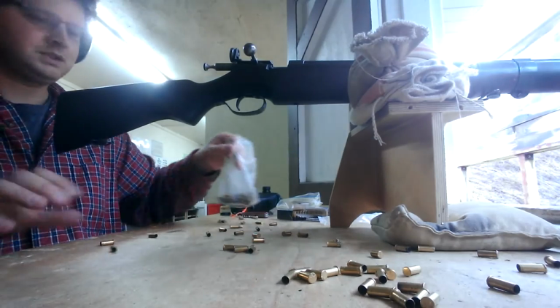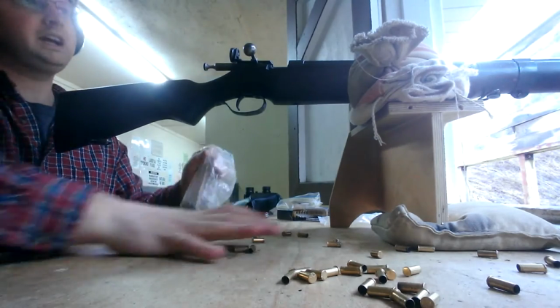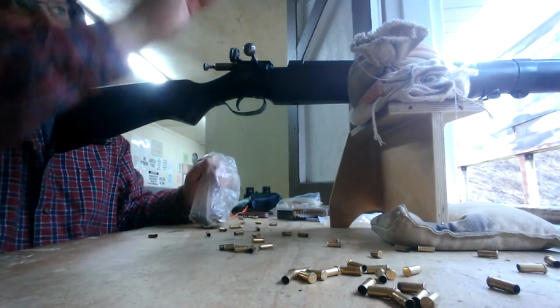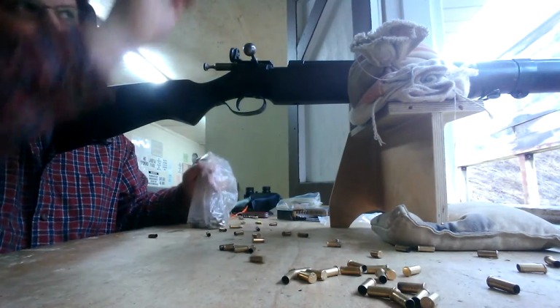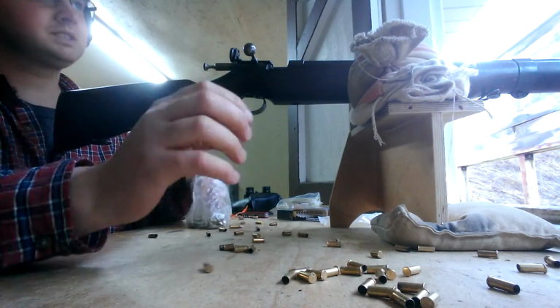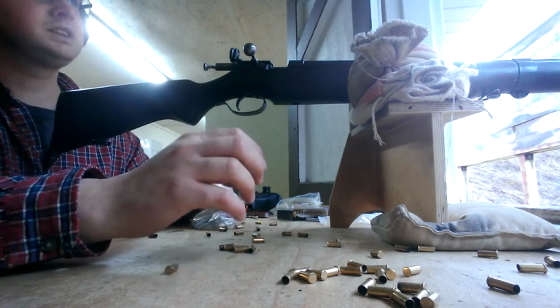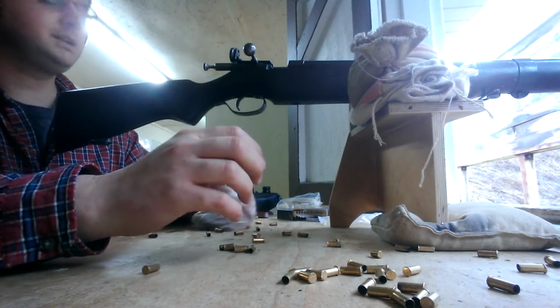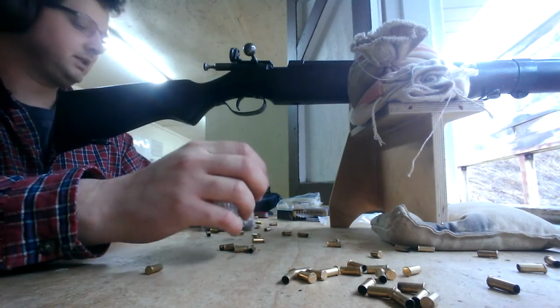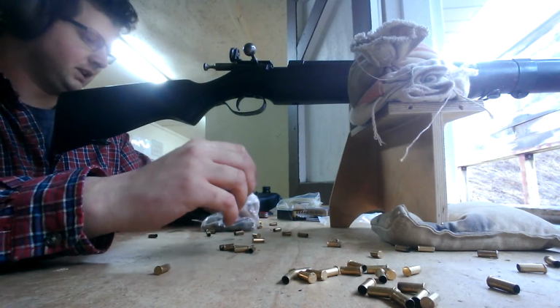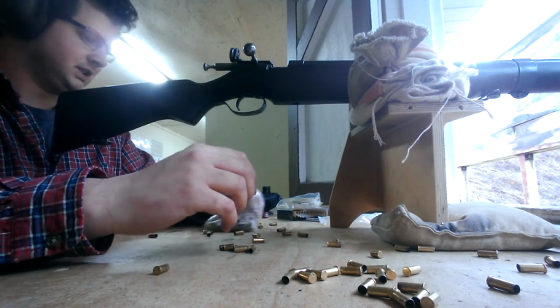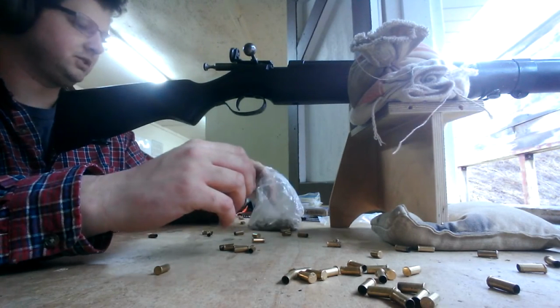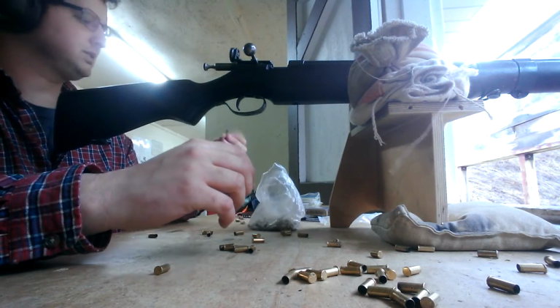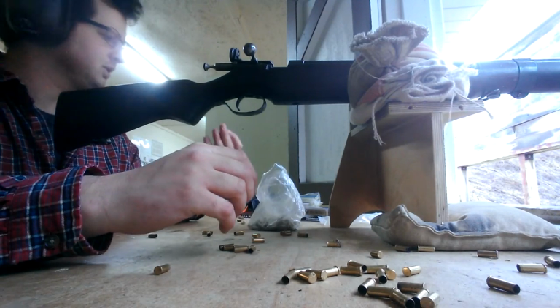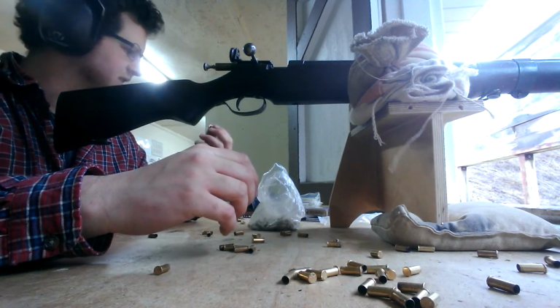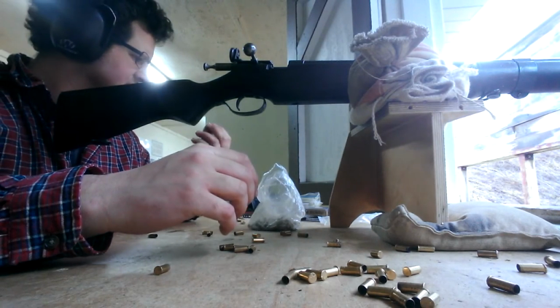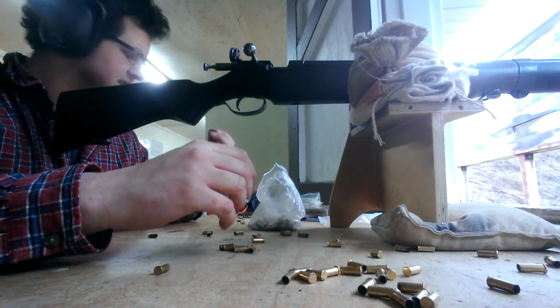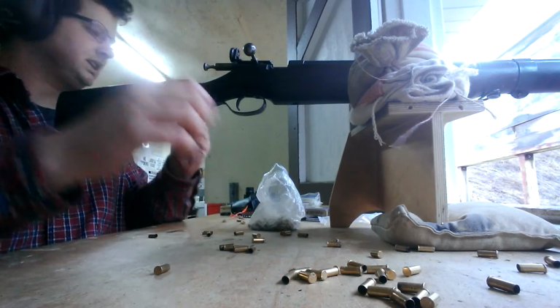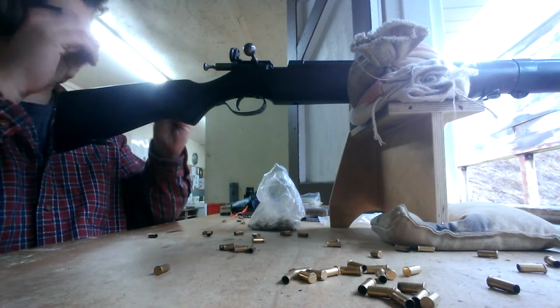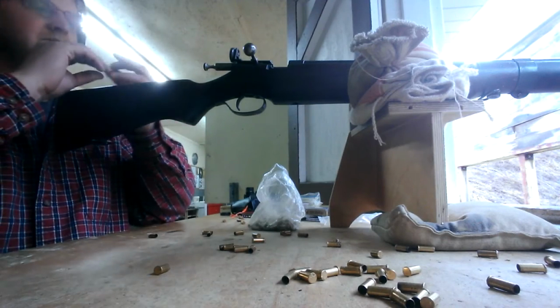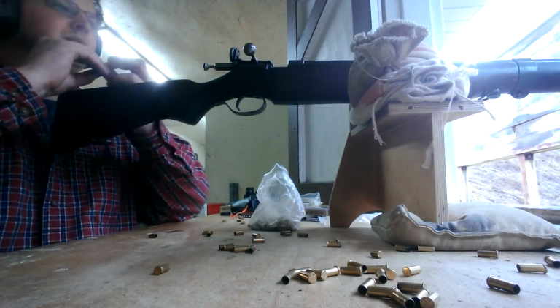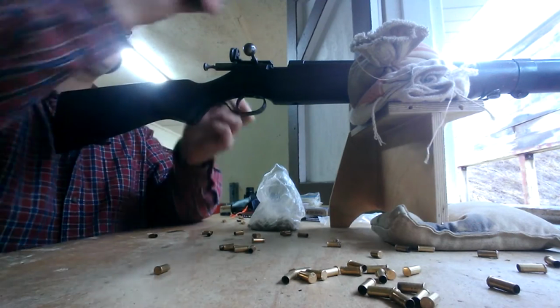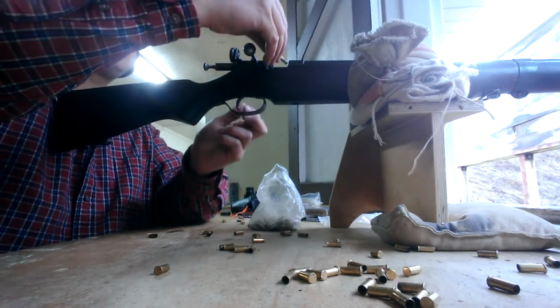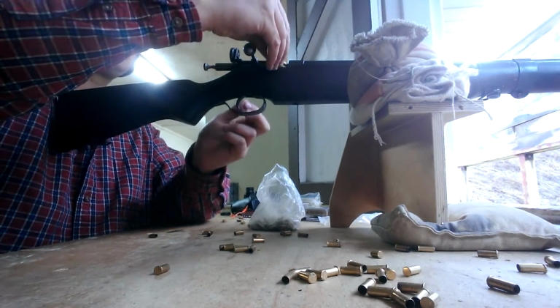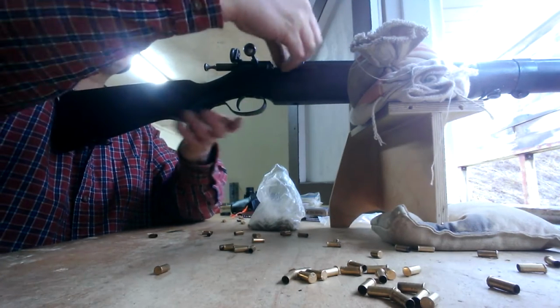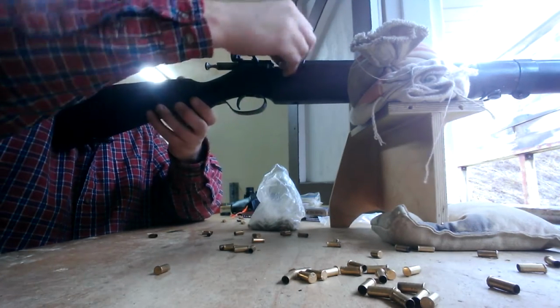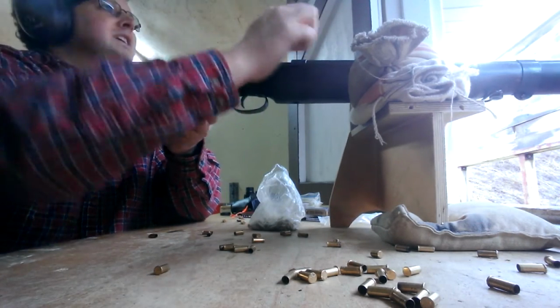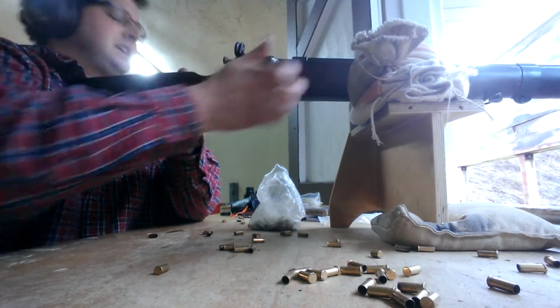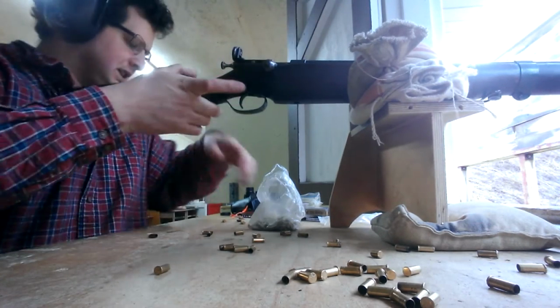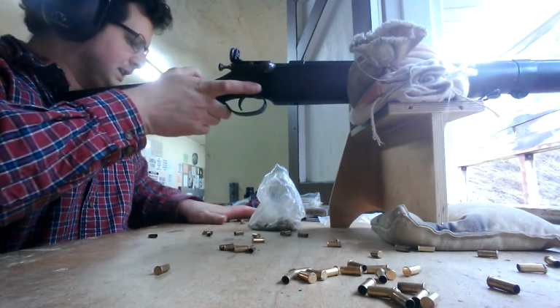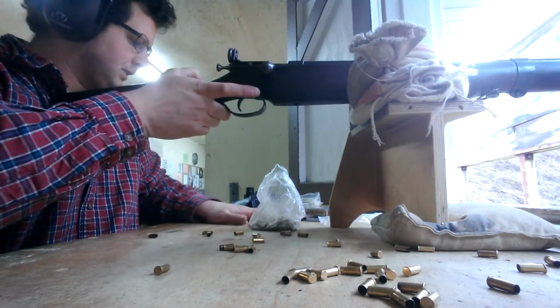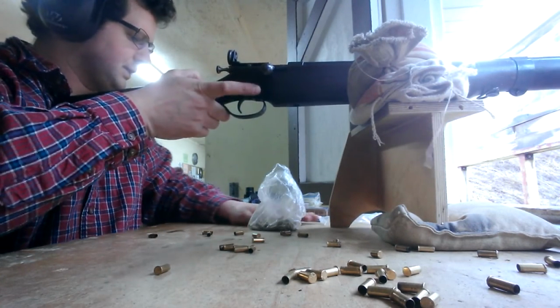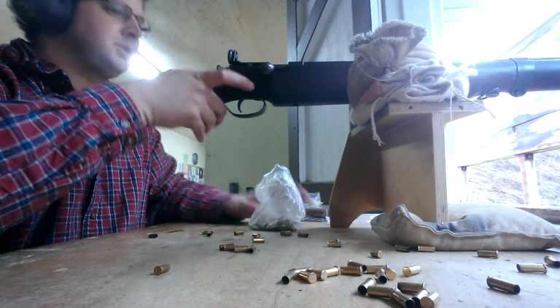I just got some hulls lined up at 25 yards, and I'm shooting some old Dominion .22 ammo I found at my grandparents' house when we were cleaning up, getting ready for them to move.